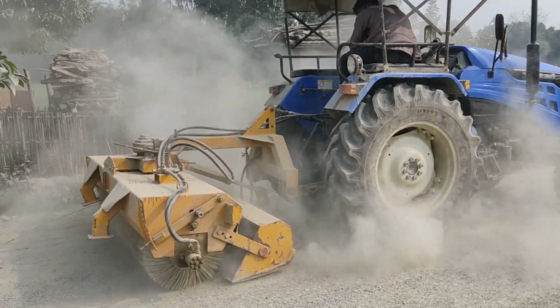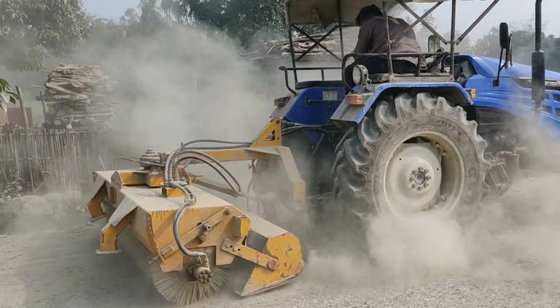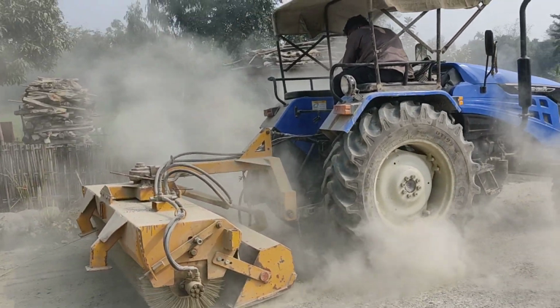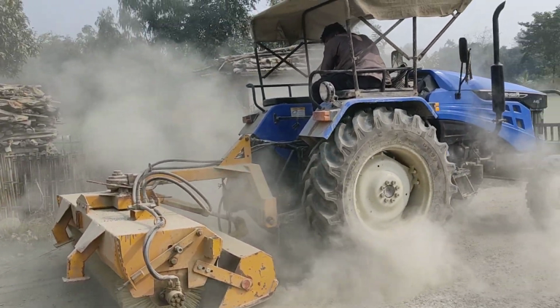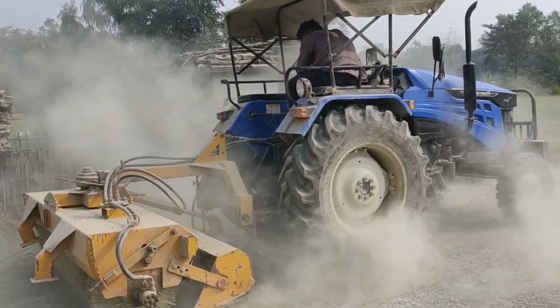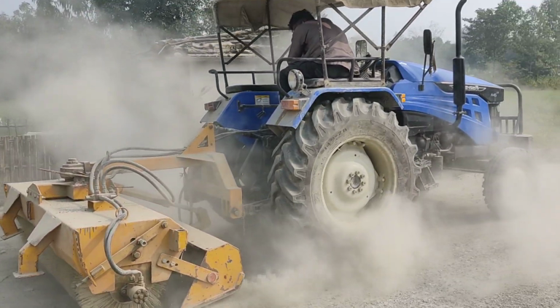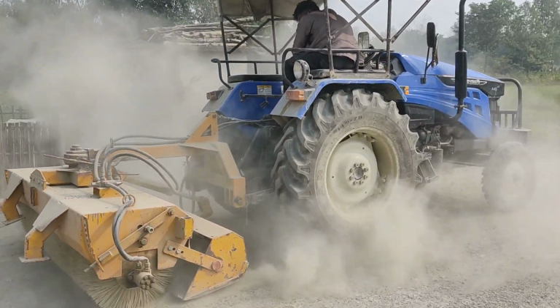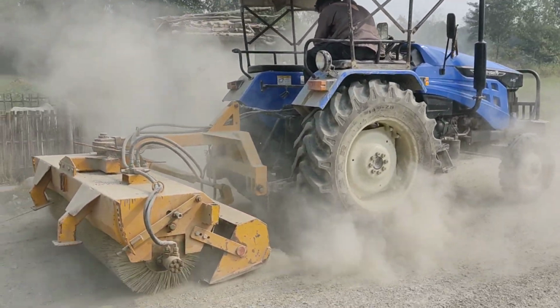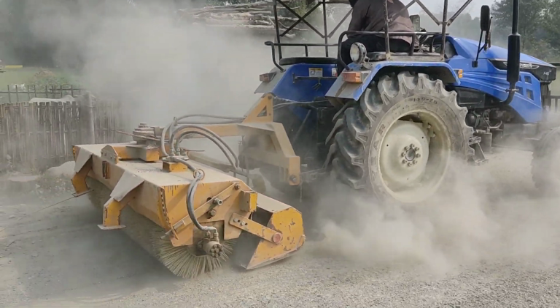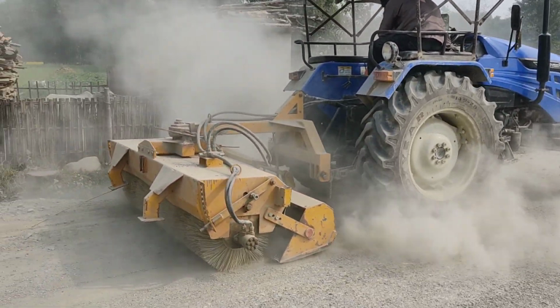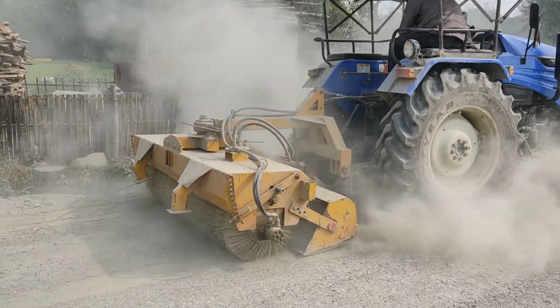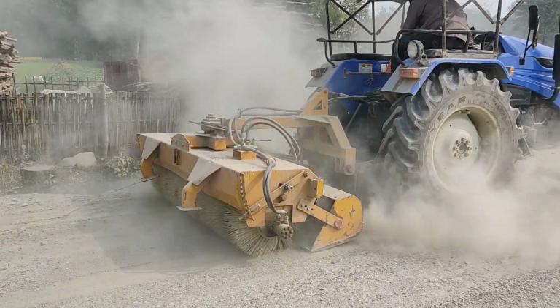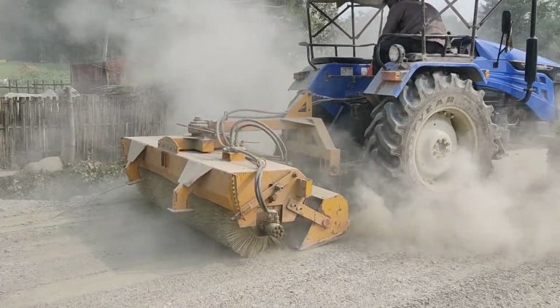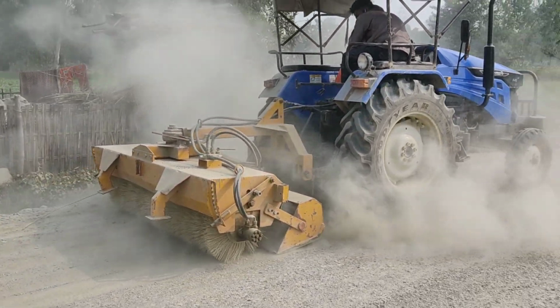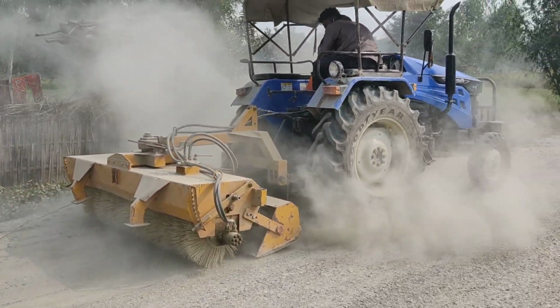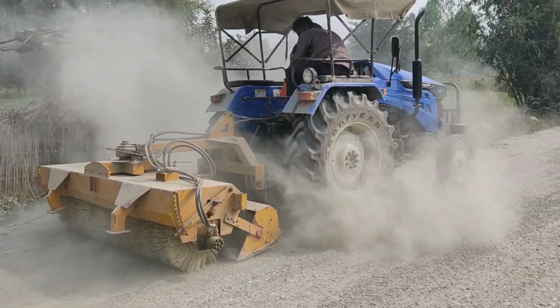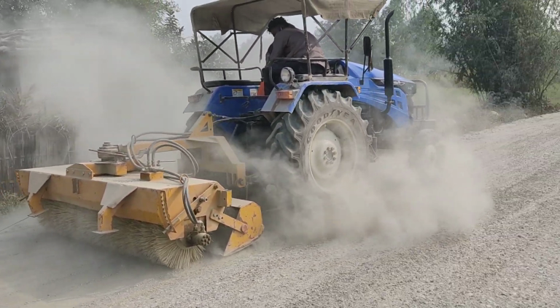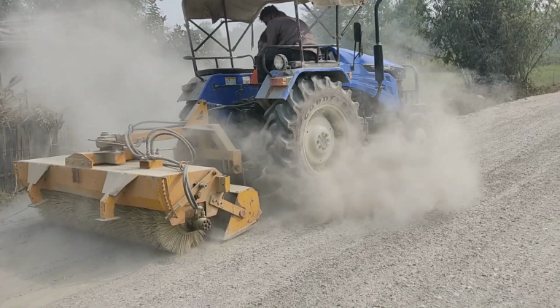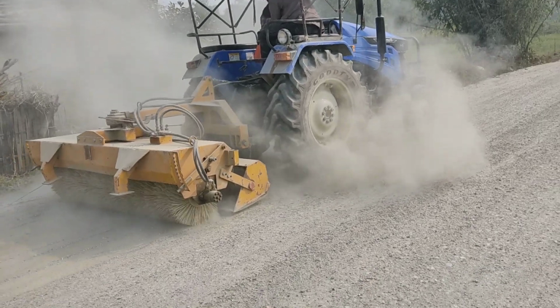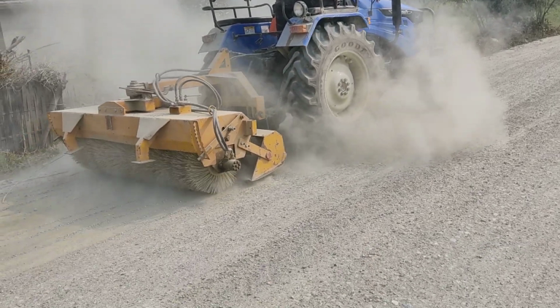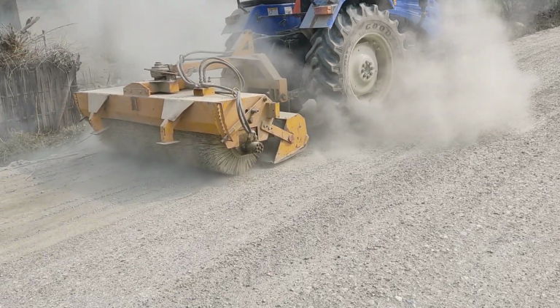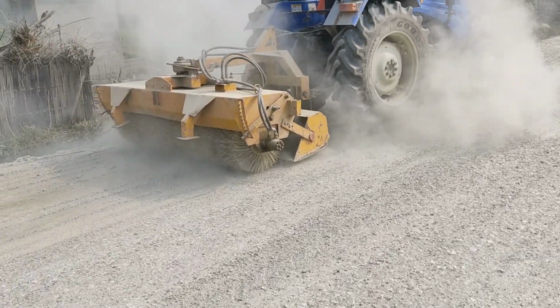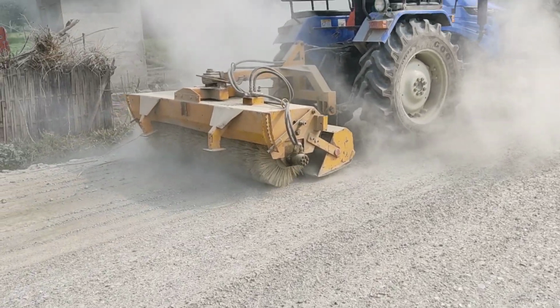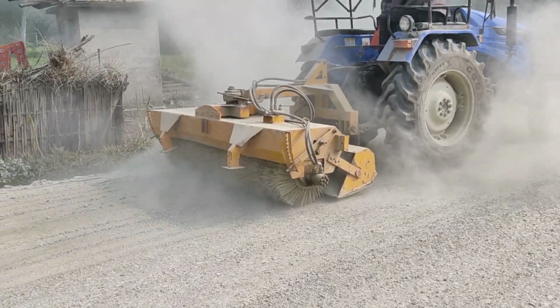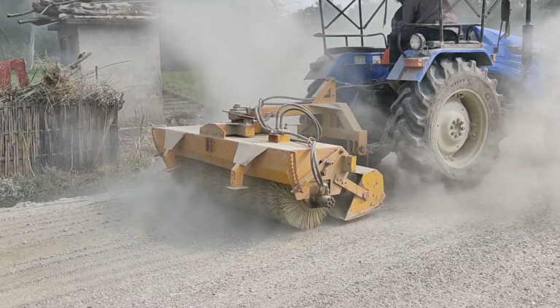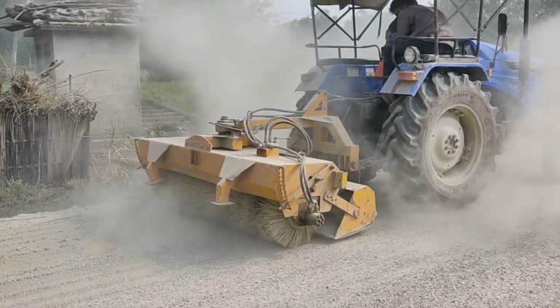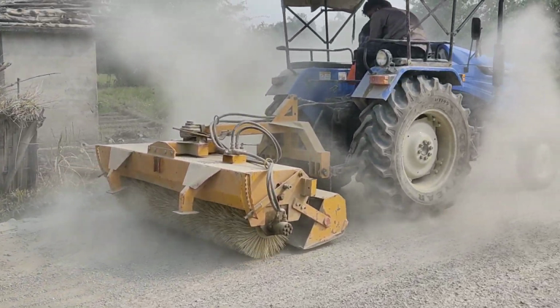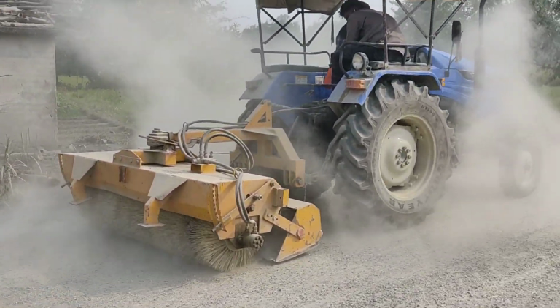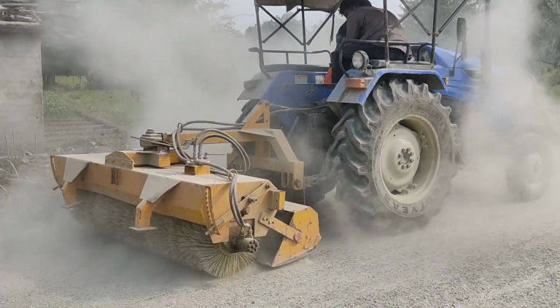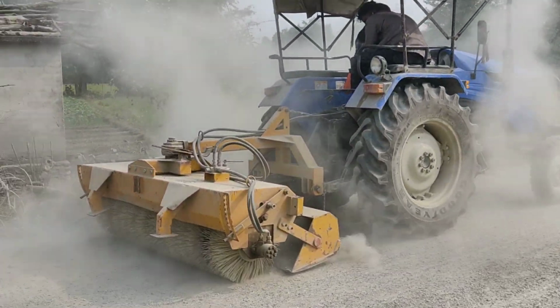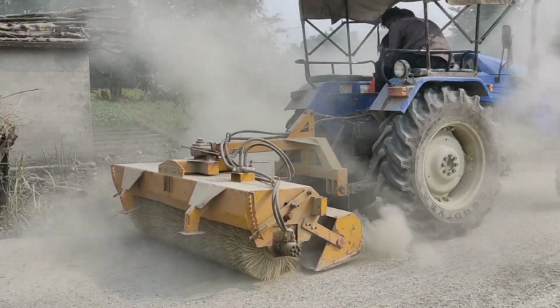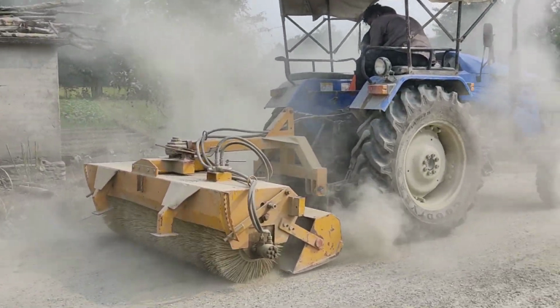This is called mechanical grooming. Look at this — this is the grooming.